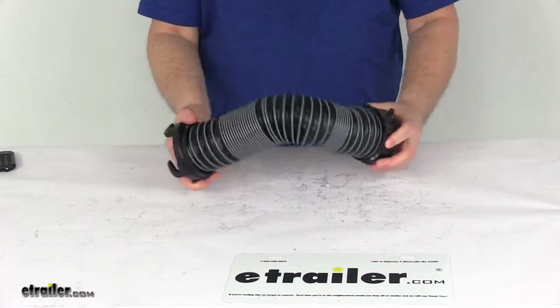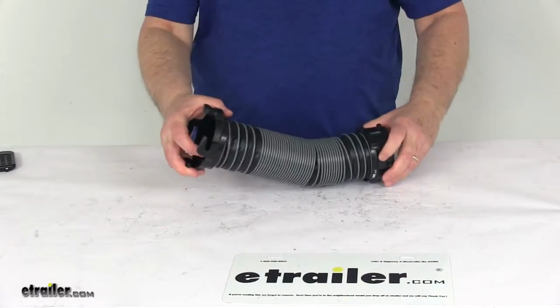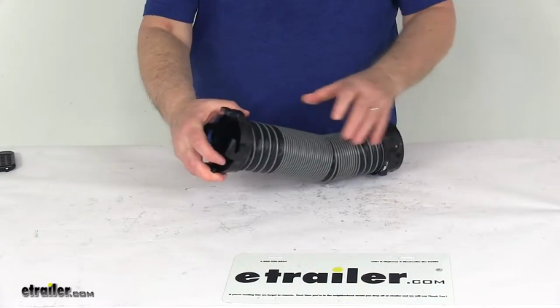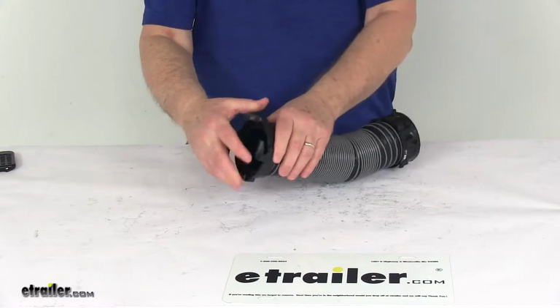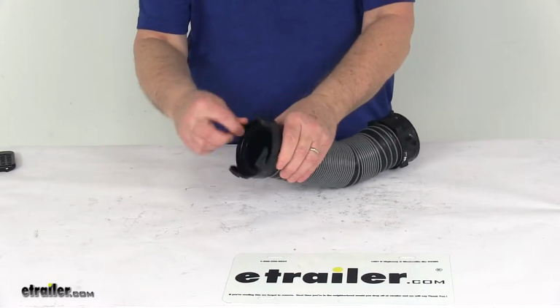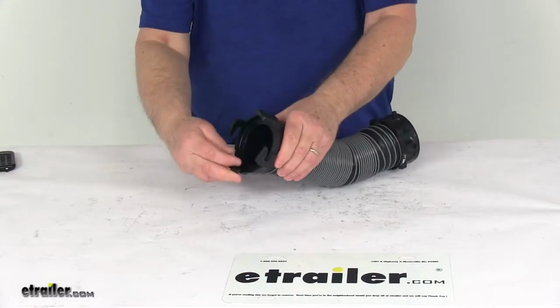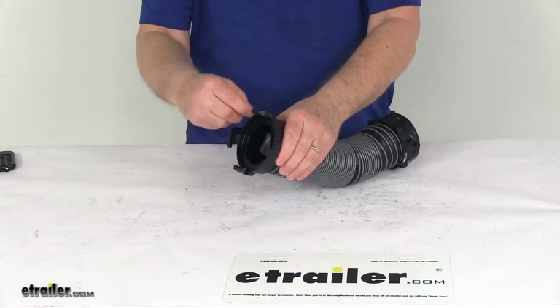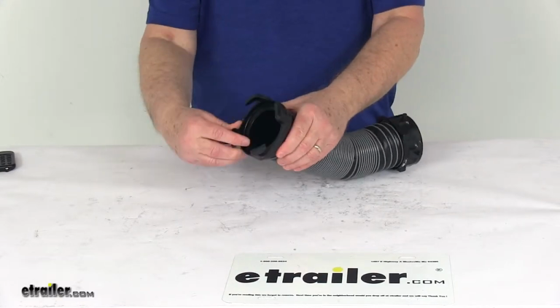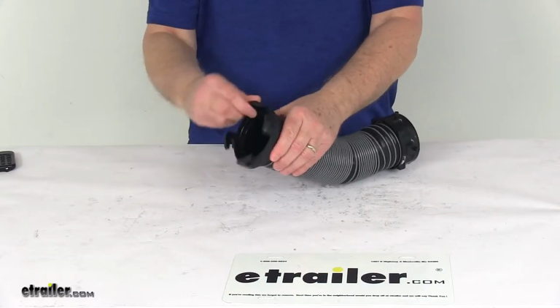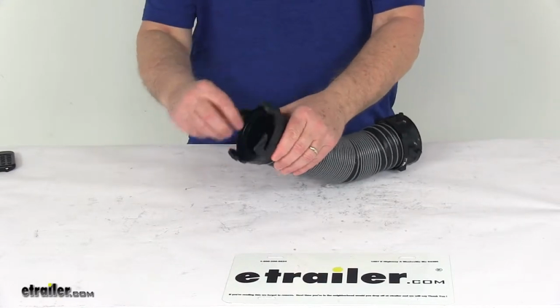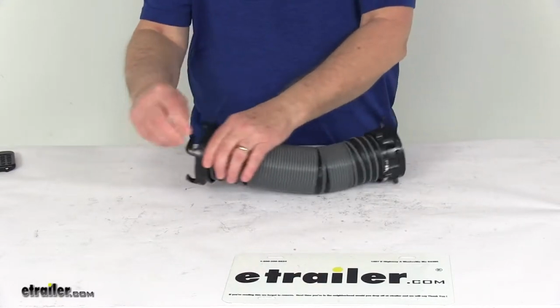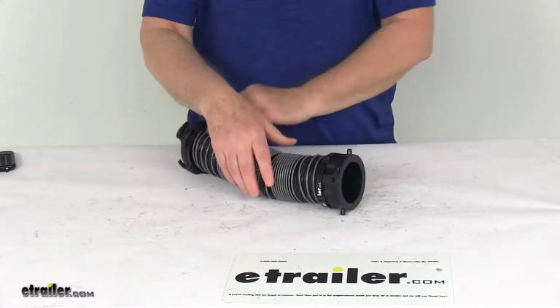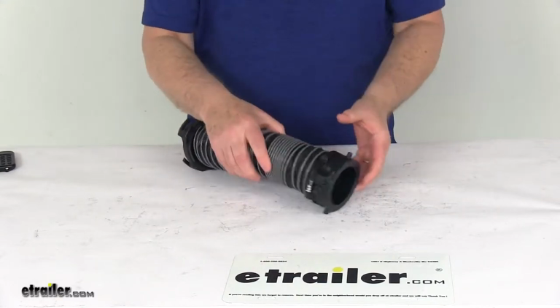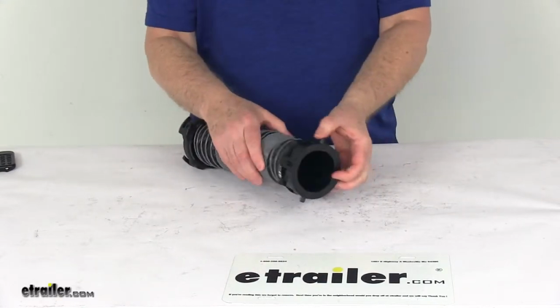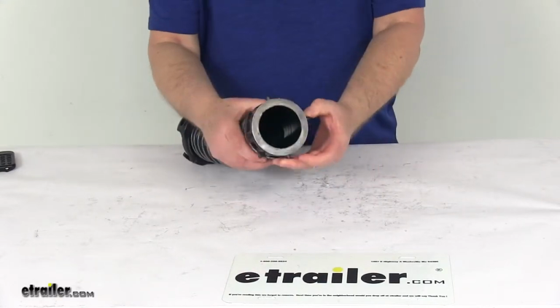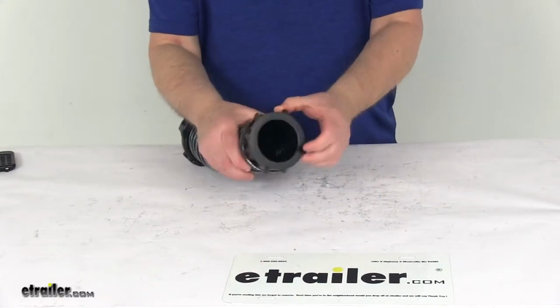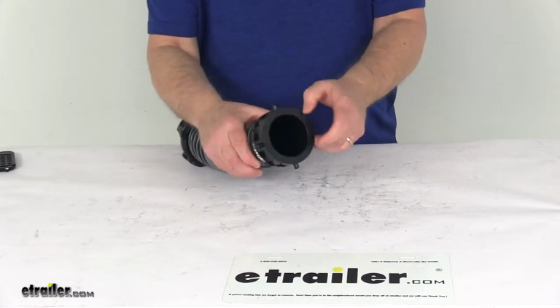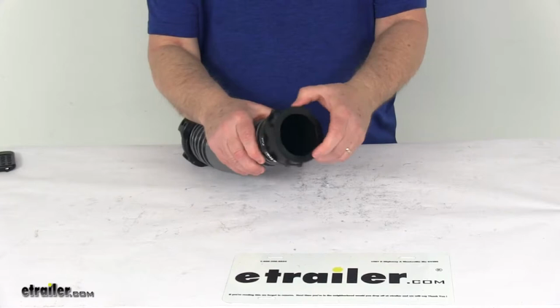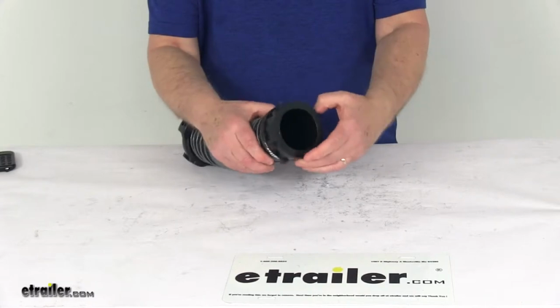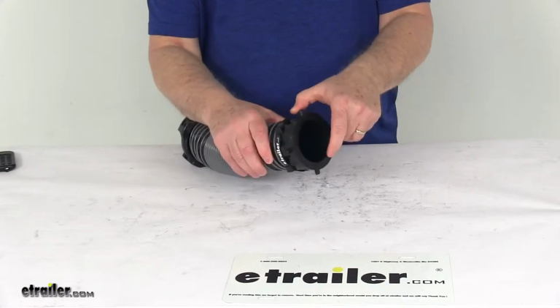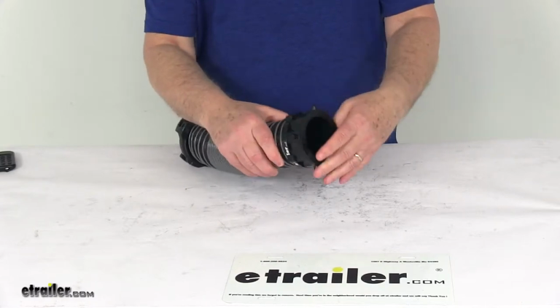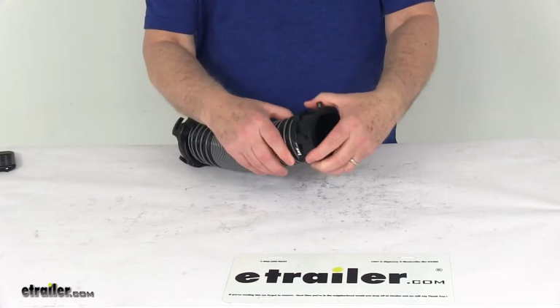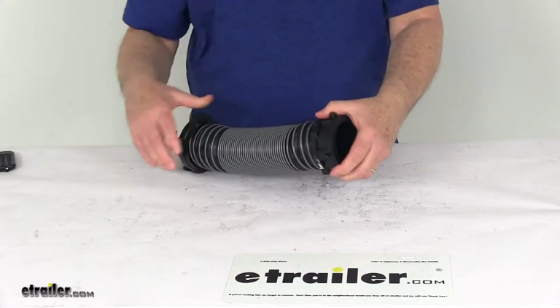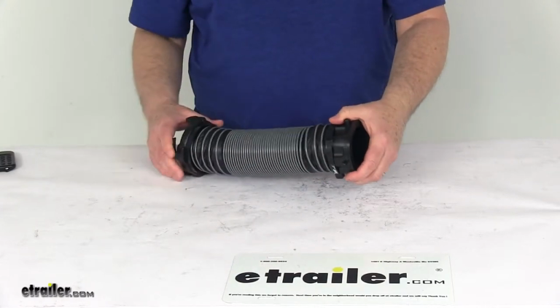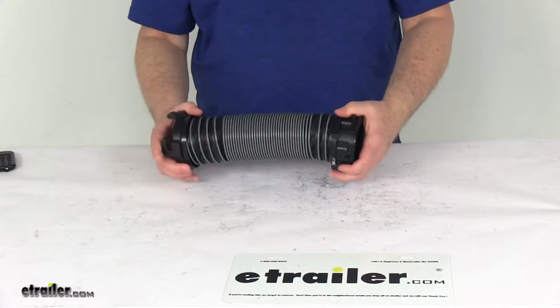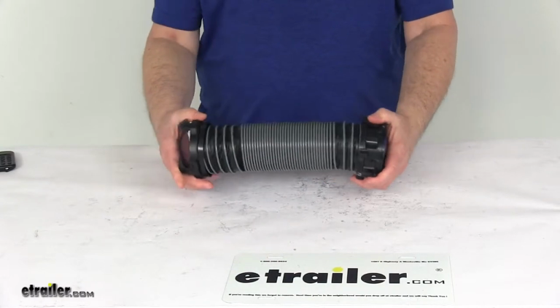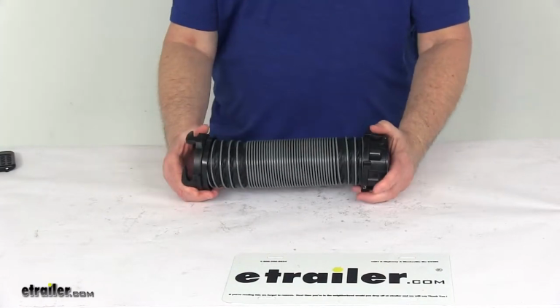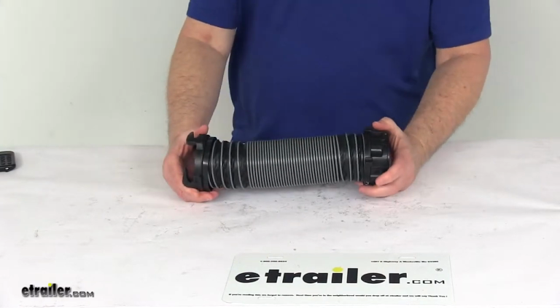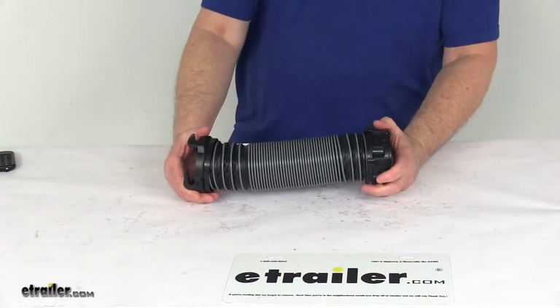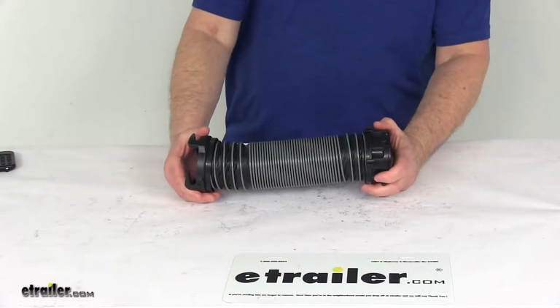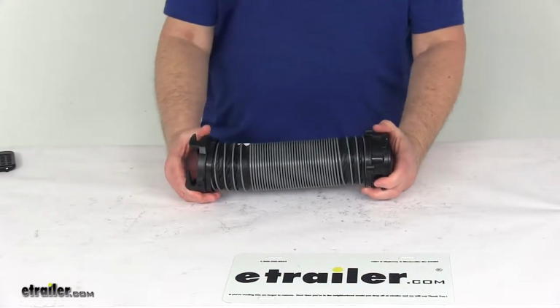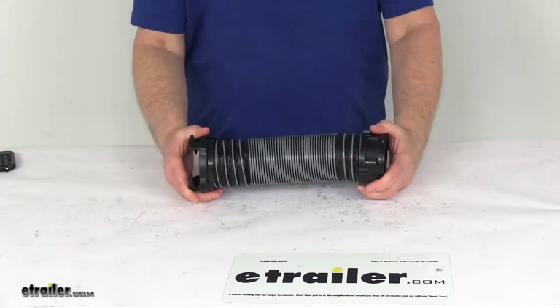The fittings on each end are rotating. There are four hooks on this end and four pins on this end, so it makes for easy connections. It does stay flexible down to negative 20 degrees Fahrenheit.